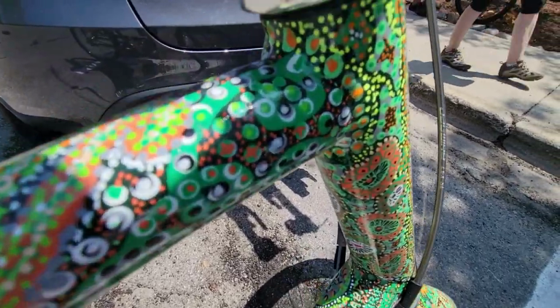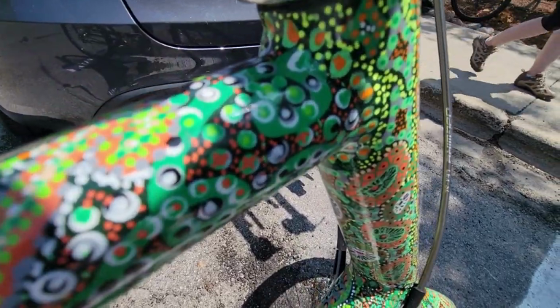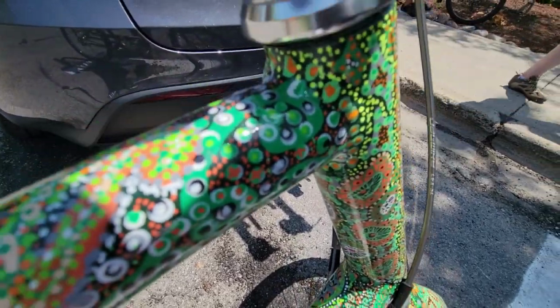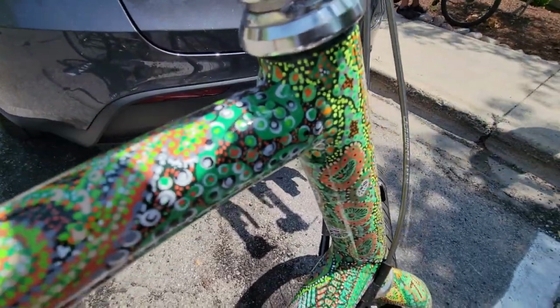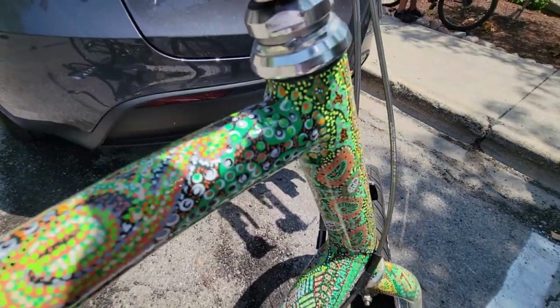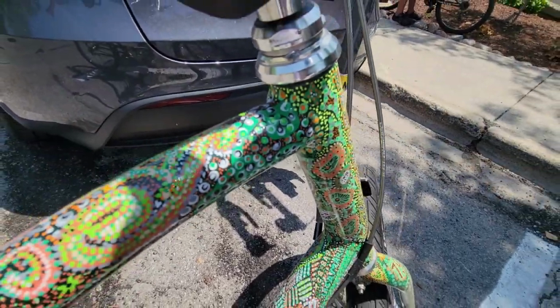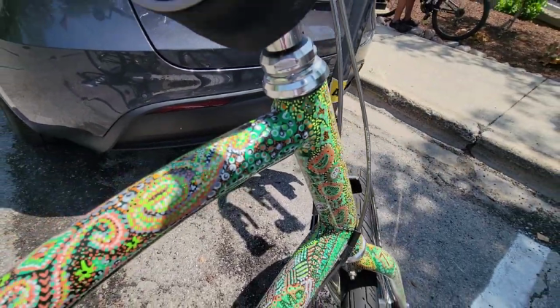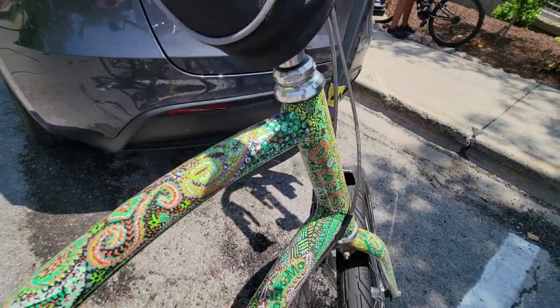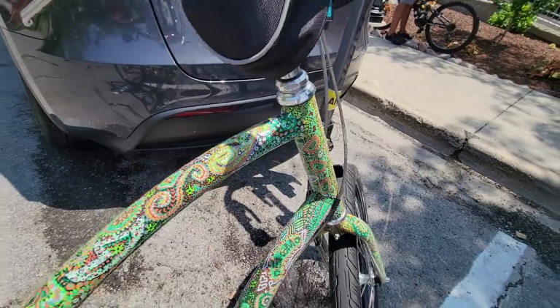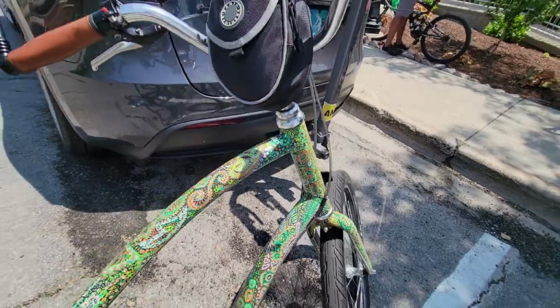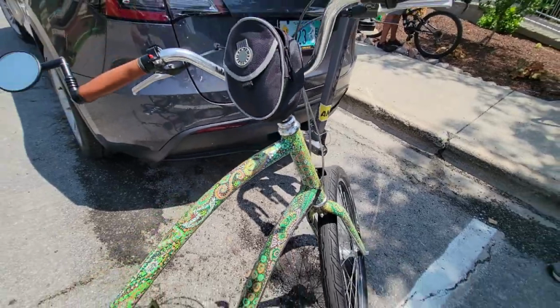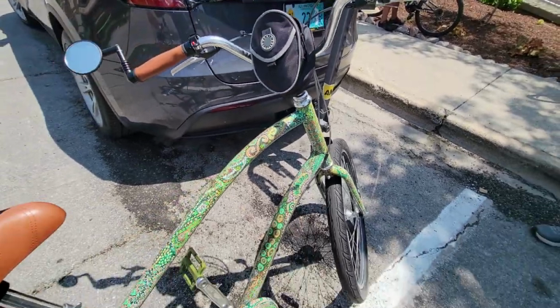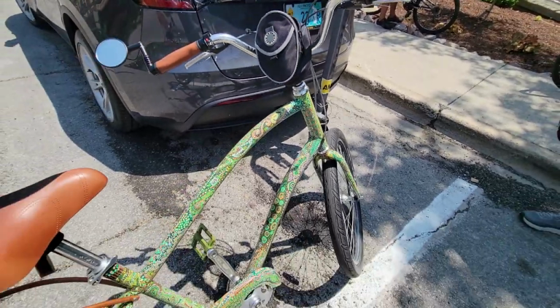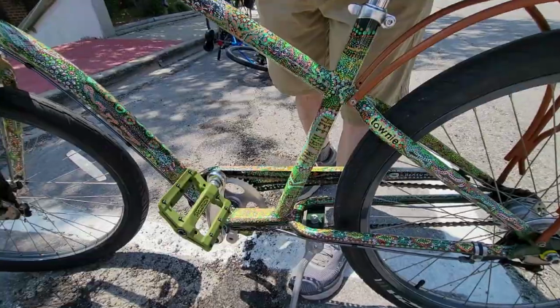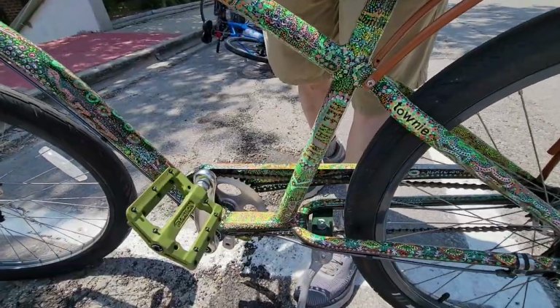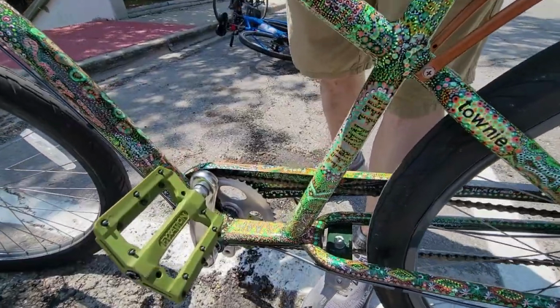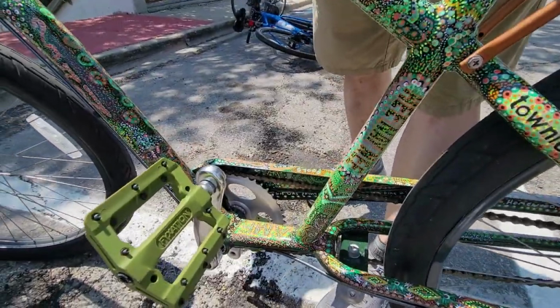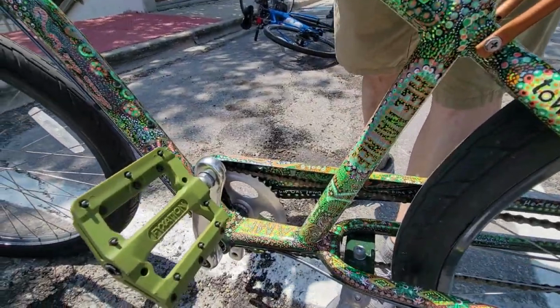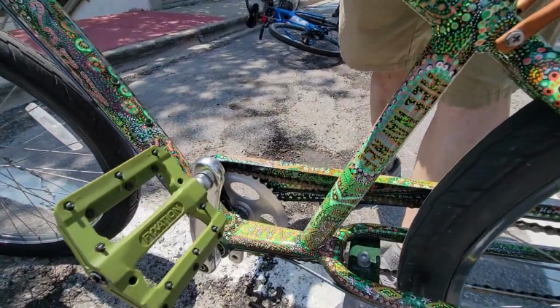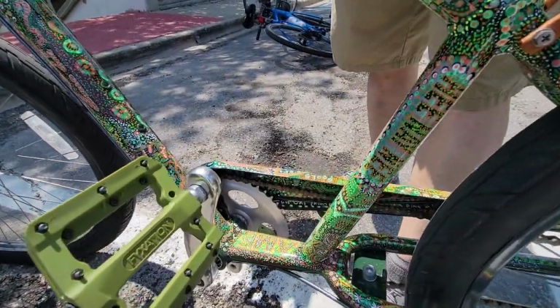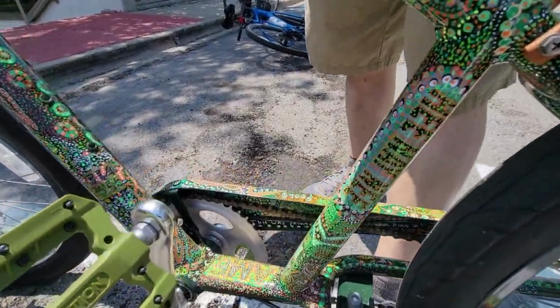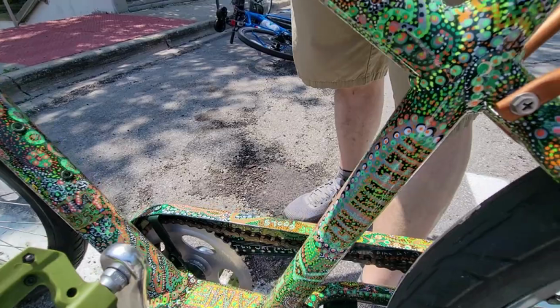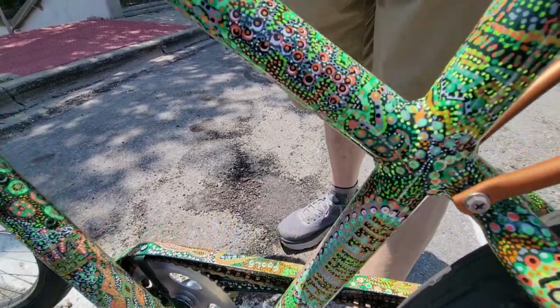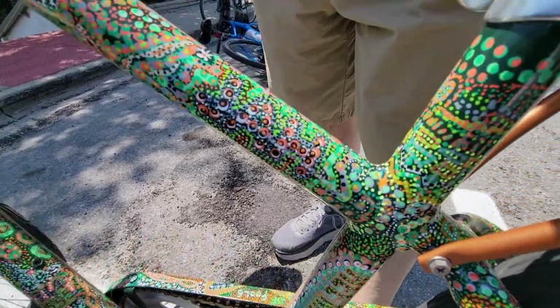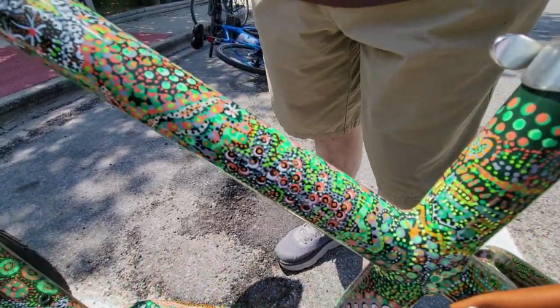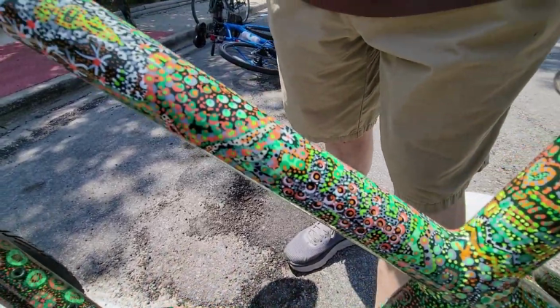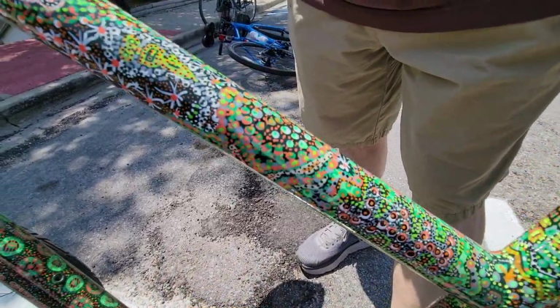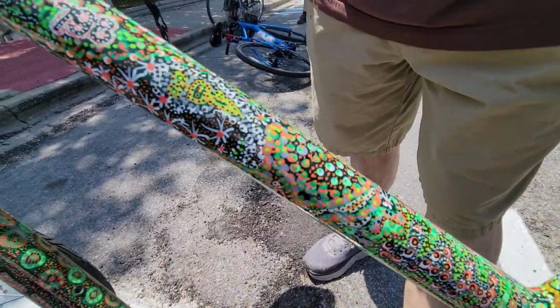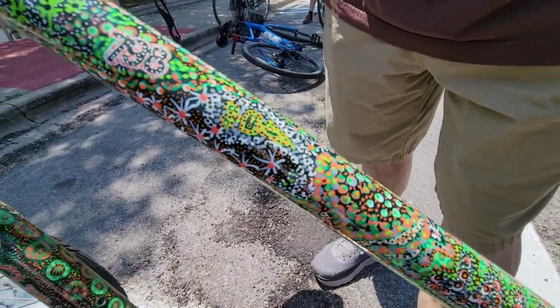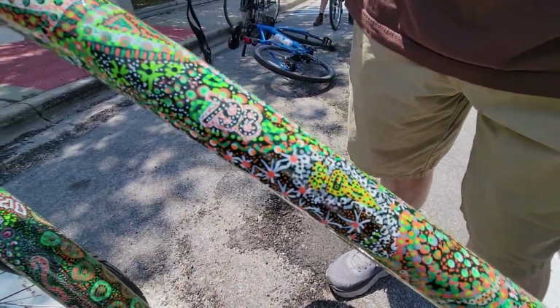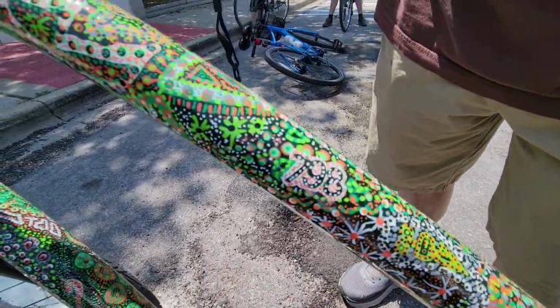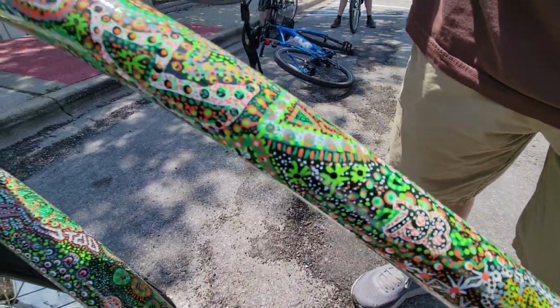The whole bike is covered with little dots. How many? It's hard to say — I think a few hundred thousand, judged by the pace of how it went and how long it took.